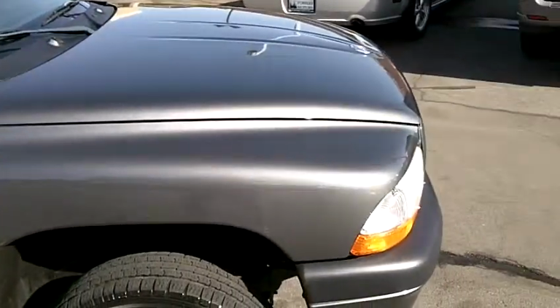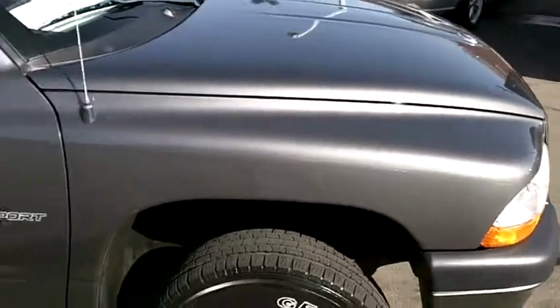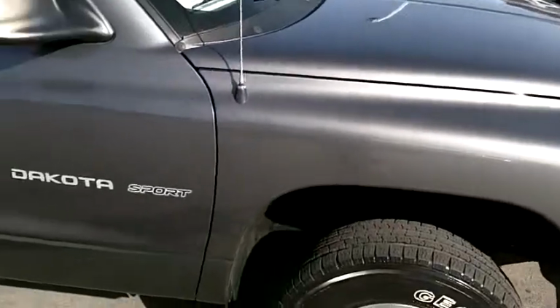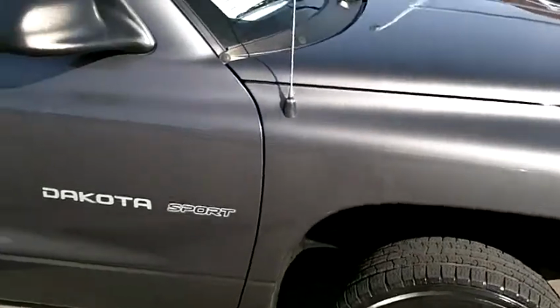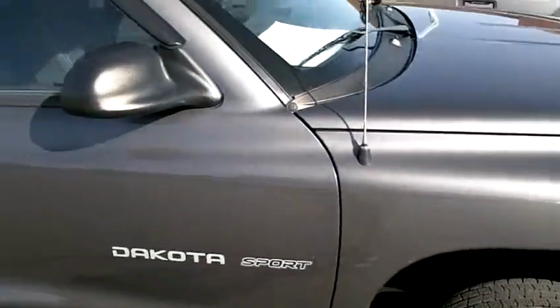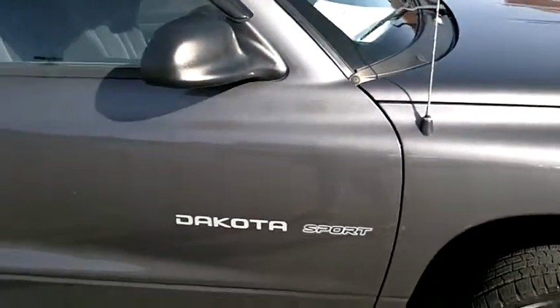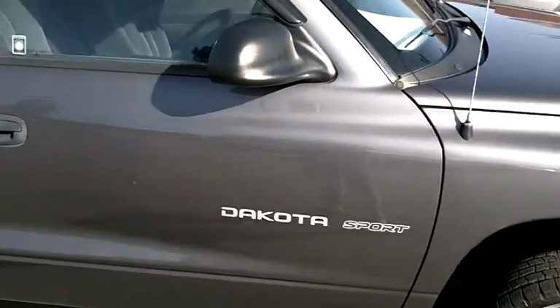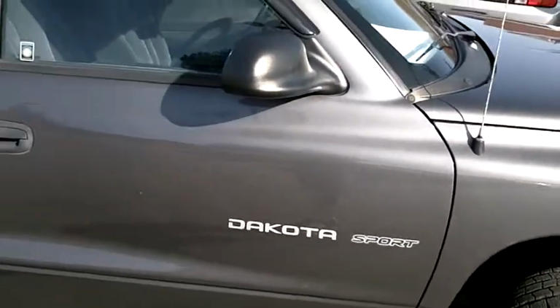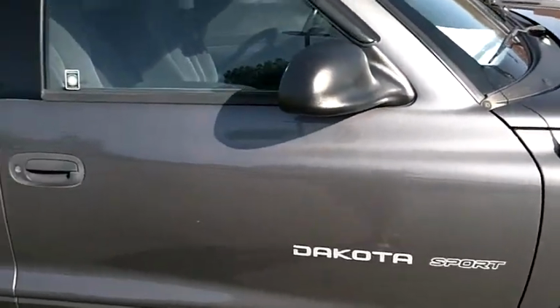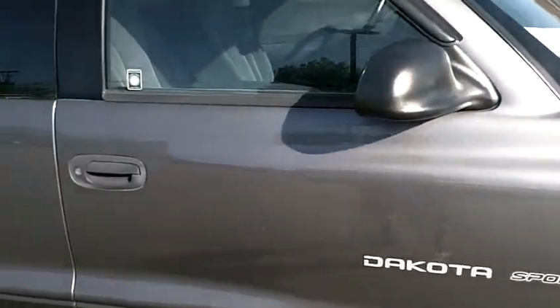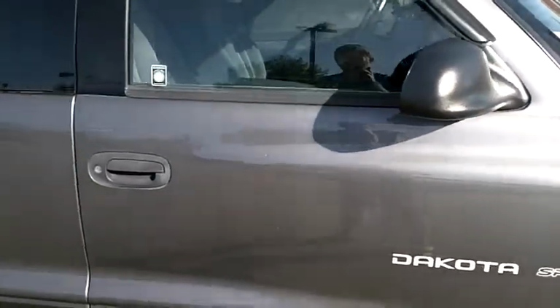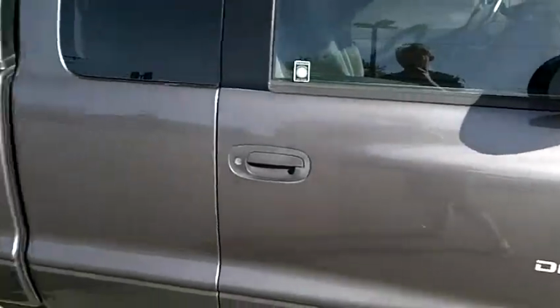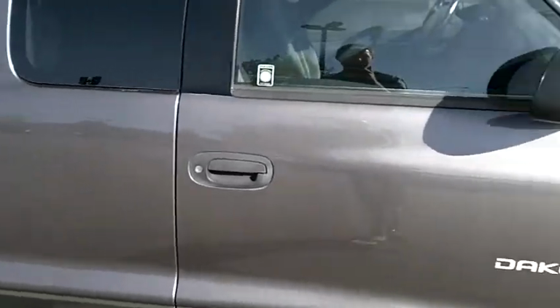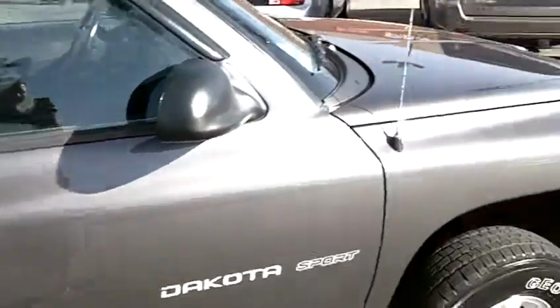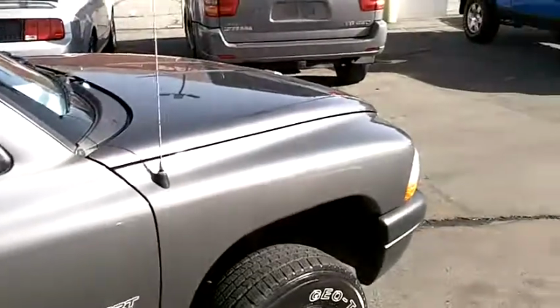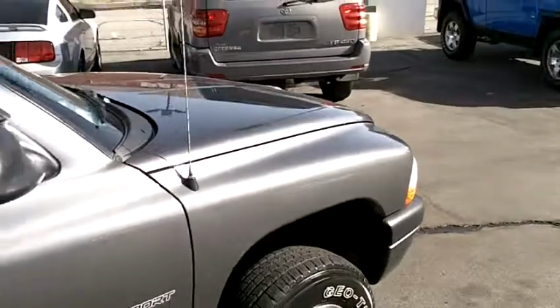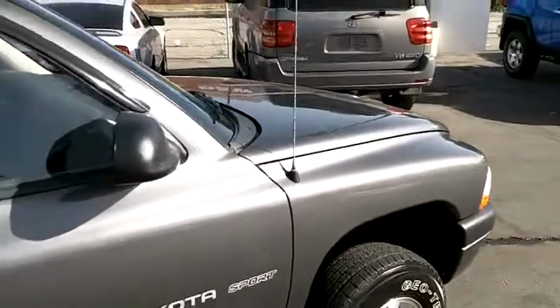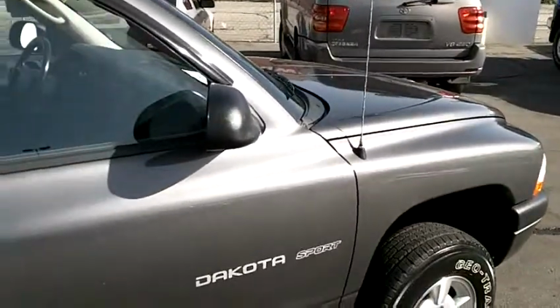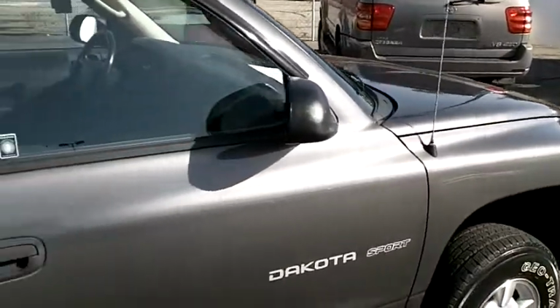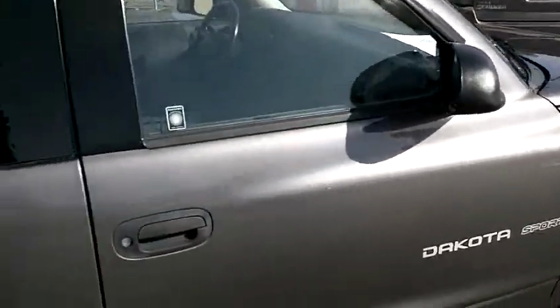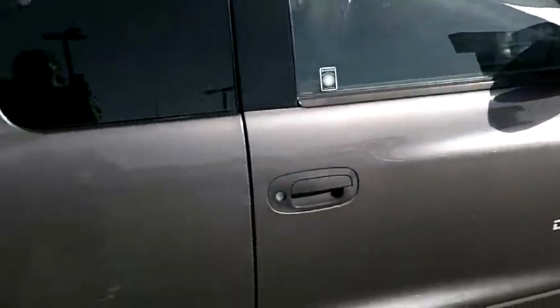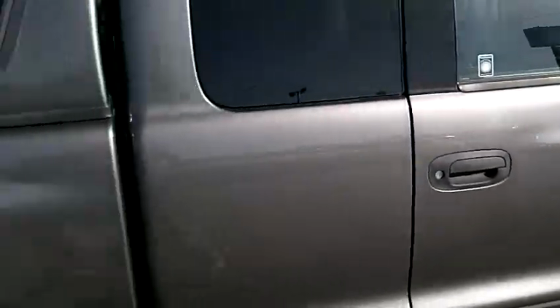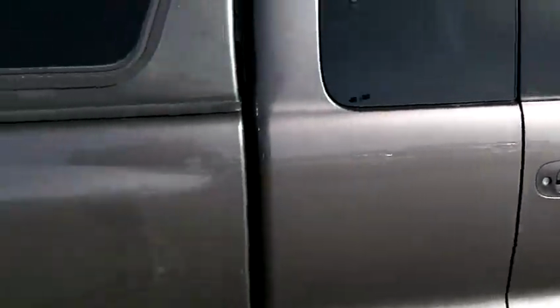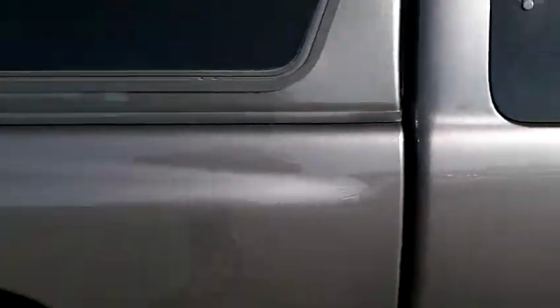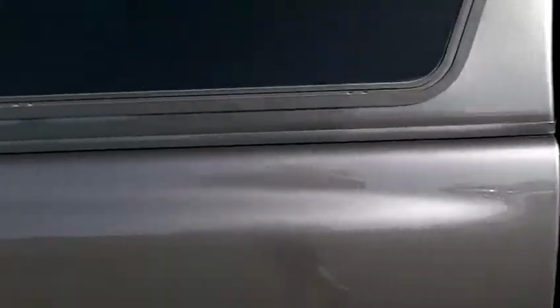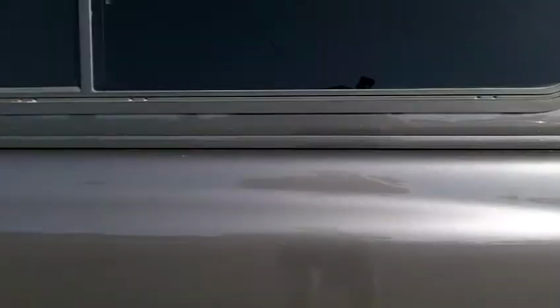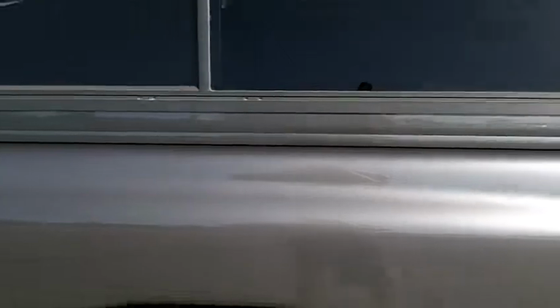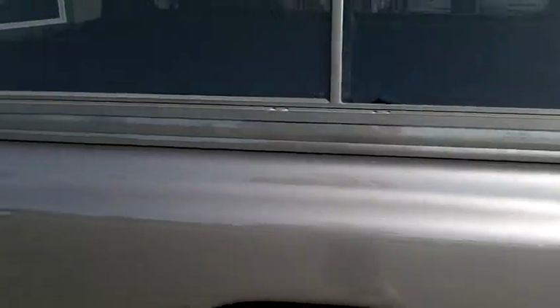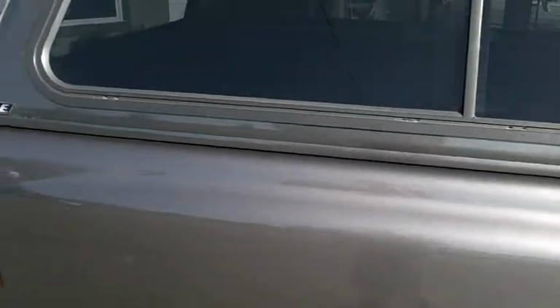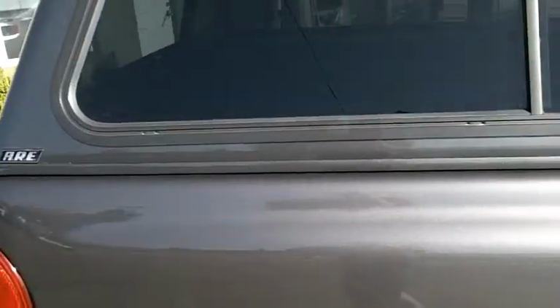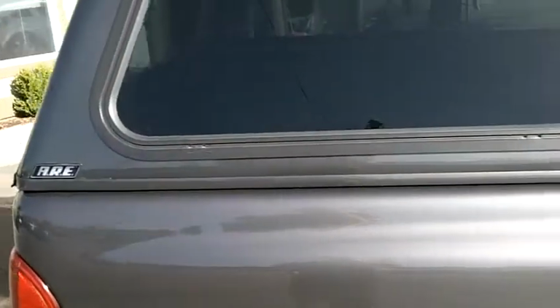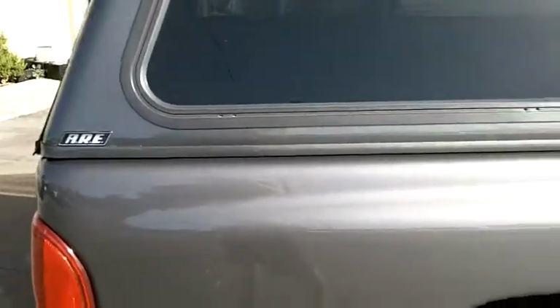It's a very attractive gunmetal gray metallic paint and it's really in fantastic shape. The right side of the vehicle looks great. There are no major dings, dents, scrapes, scuffs or scratches.